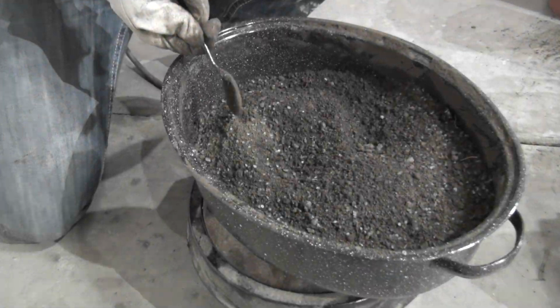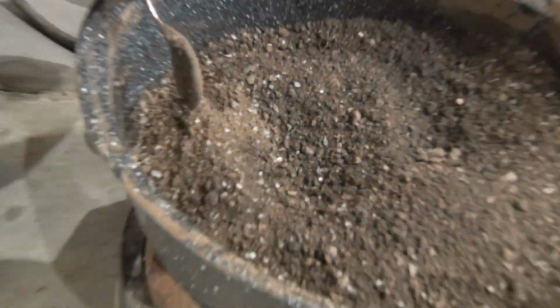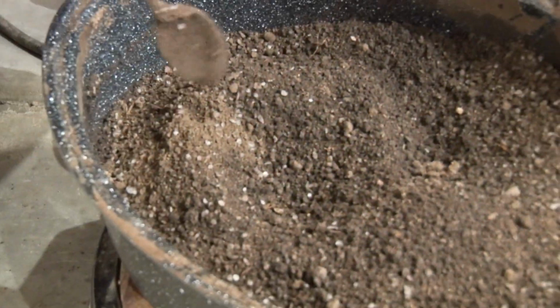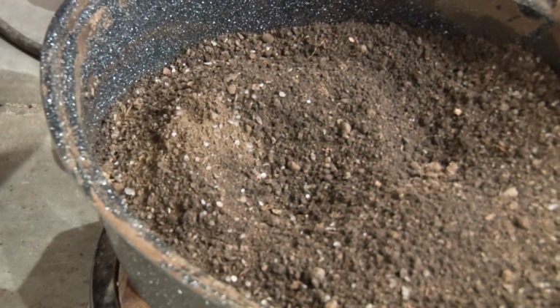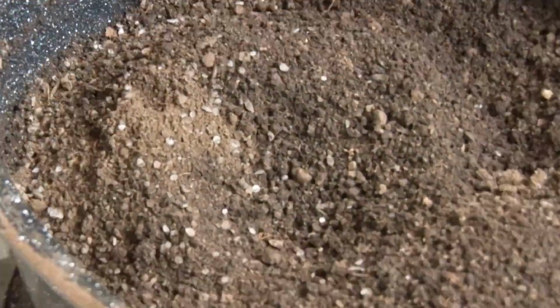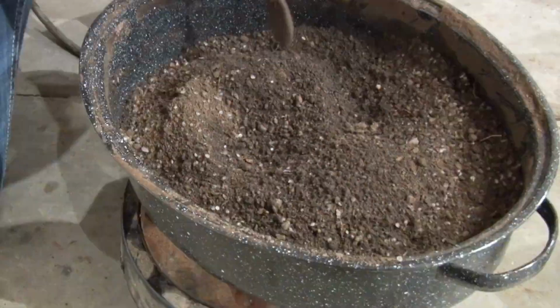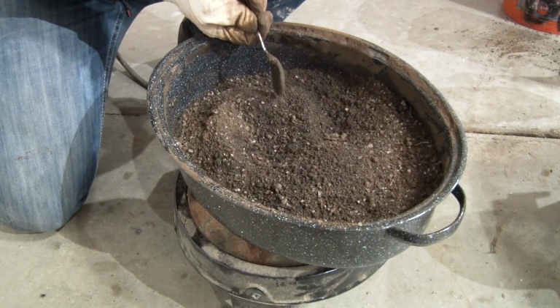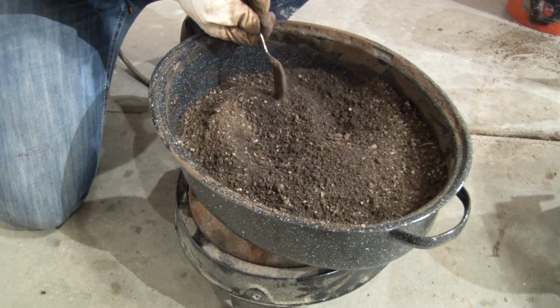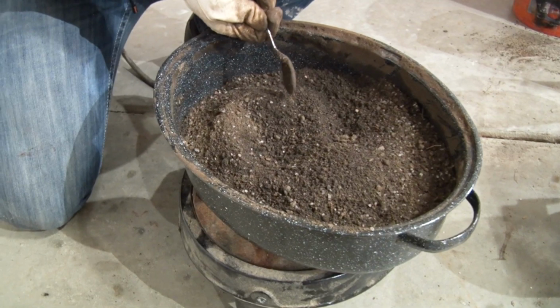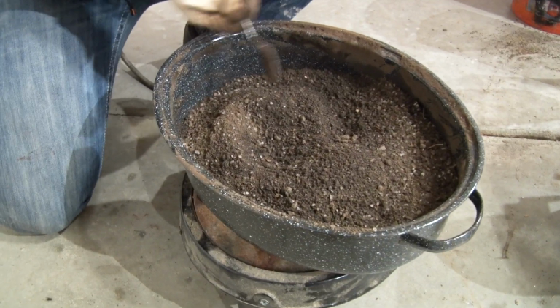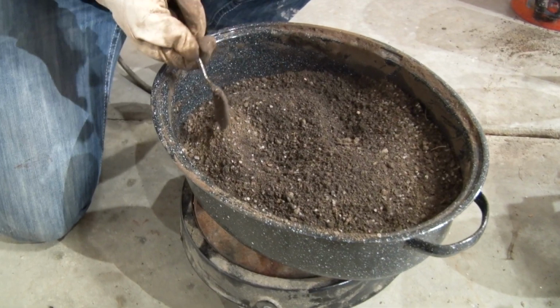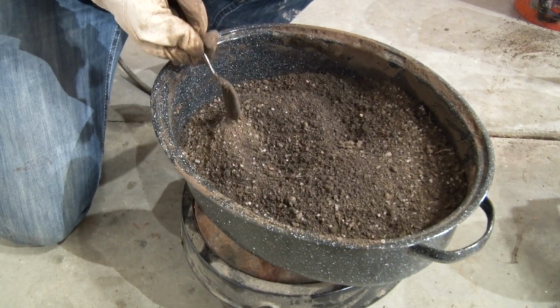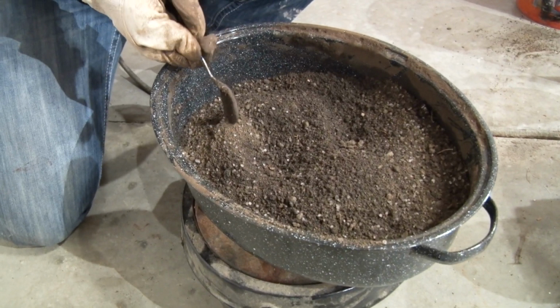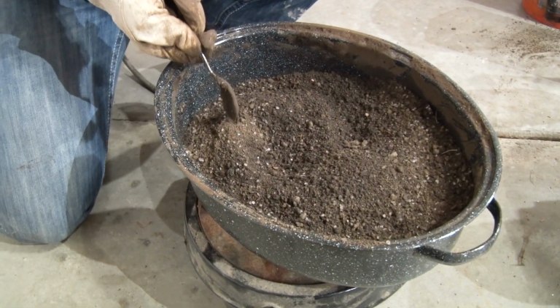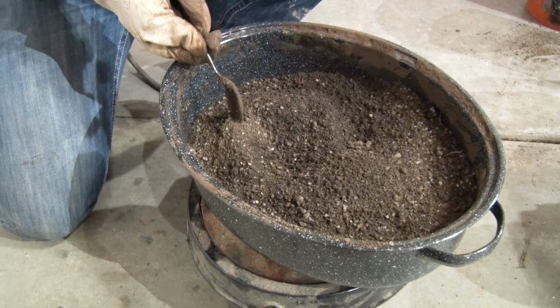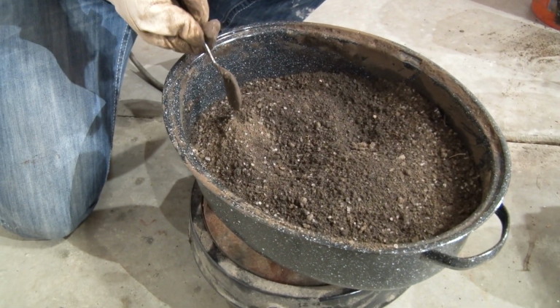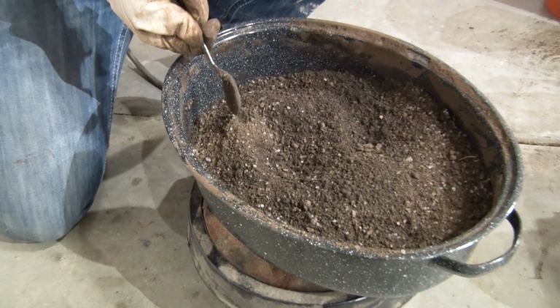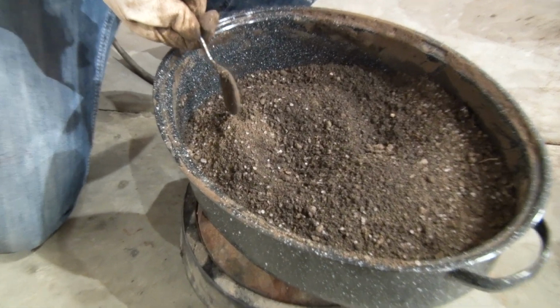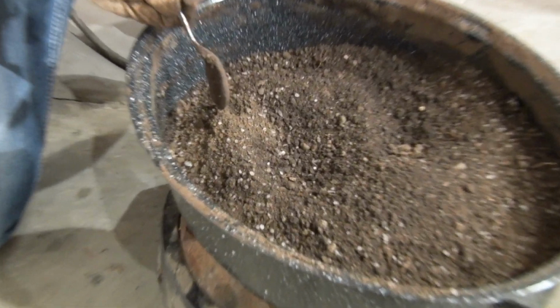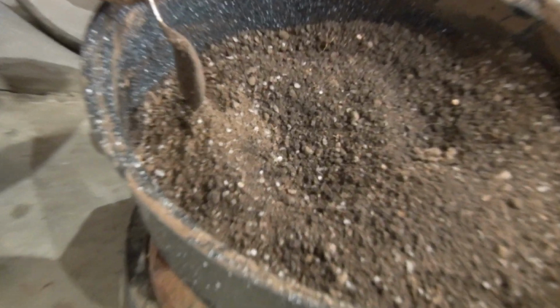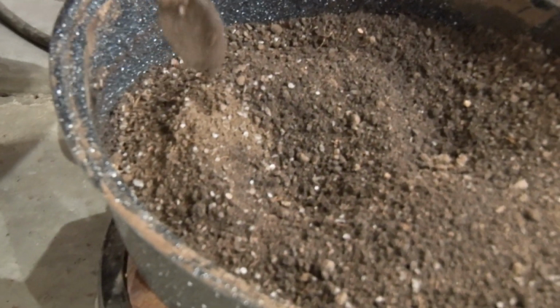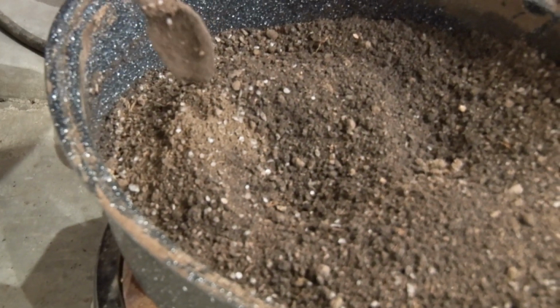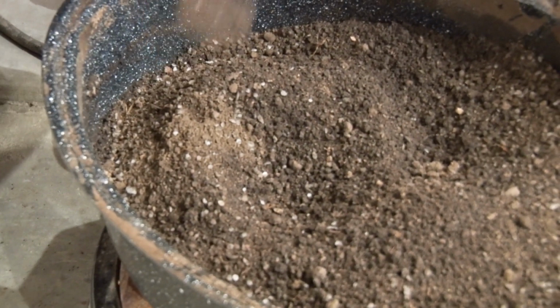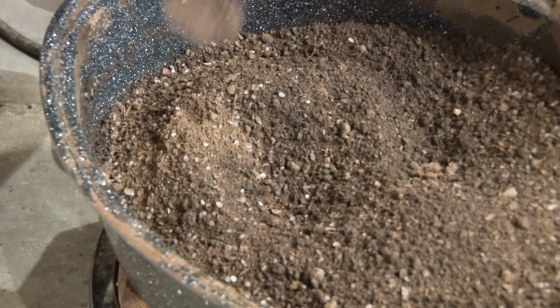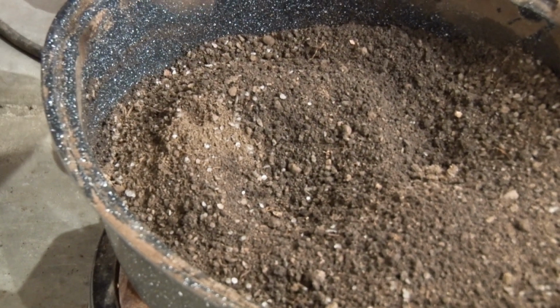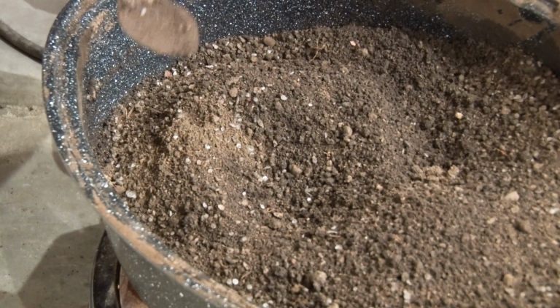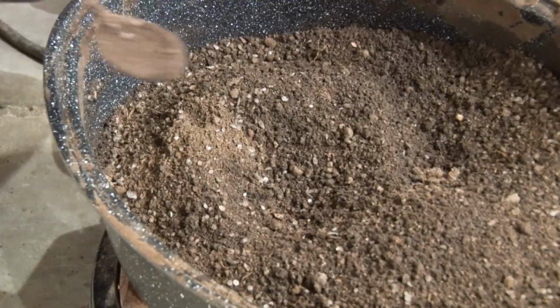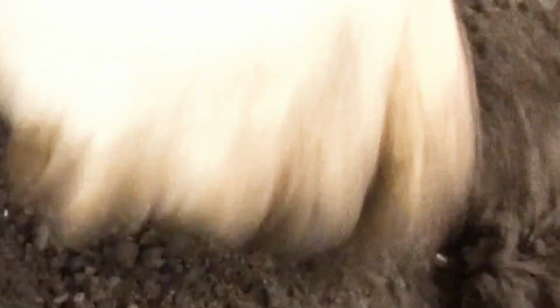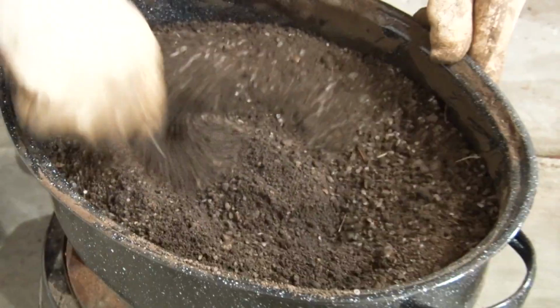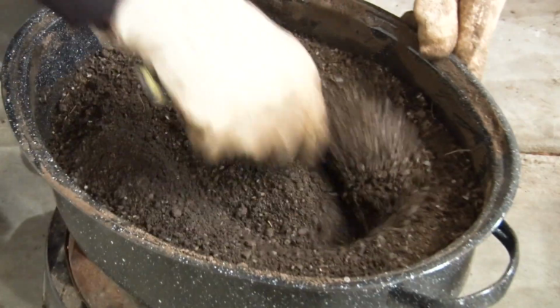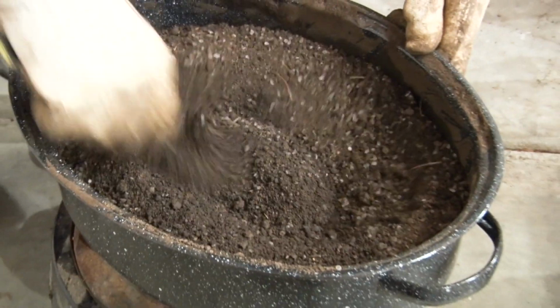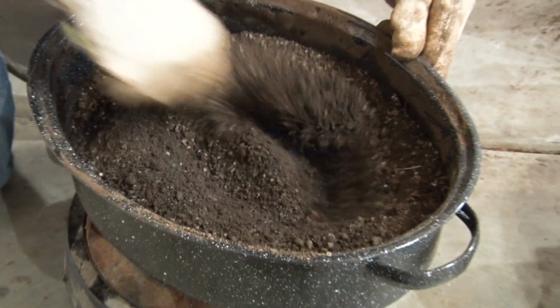You can see it right here — this stuff is treated, this stuff is not at this point in time. Just keep moving it around and eventually it all will be.